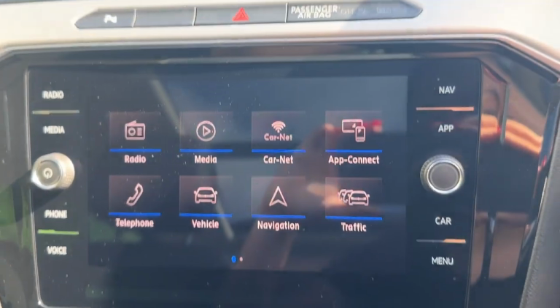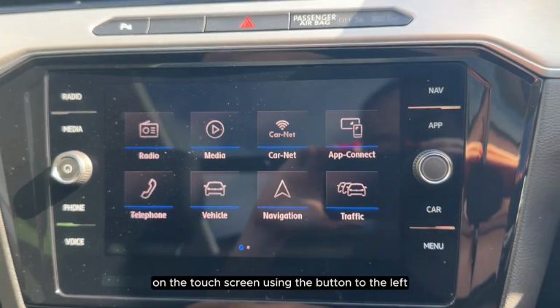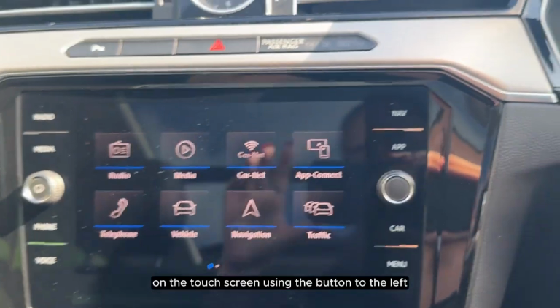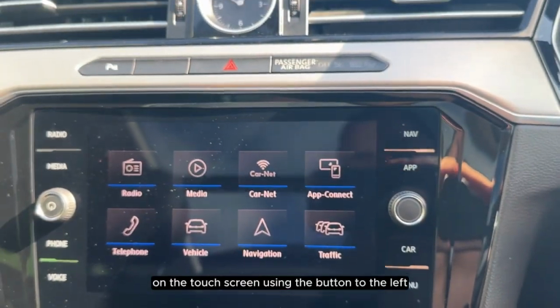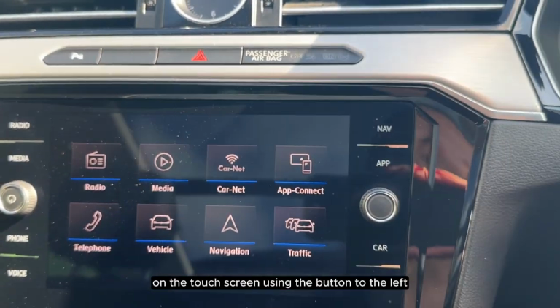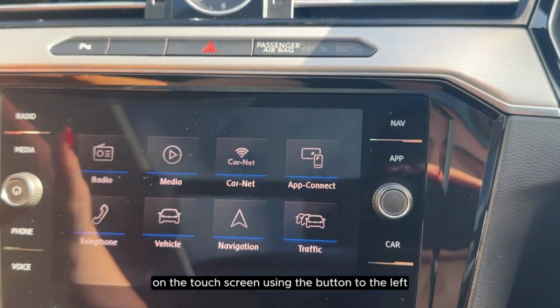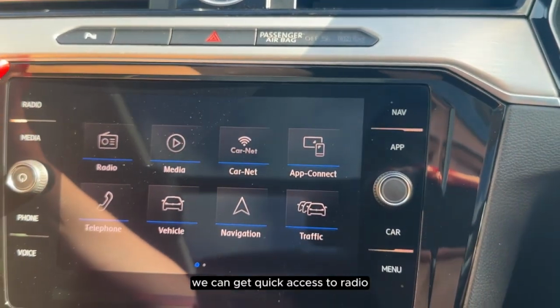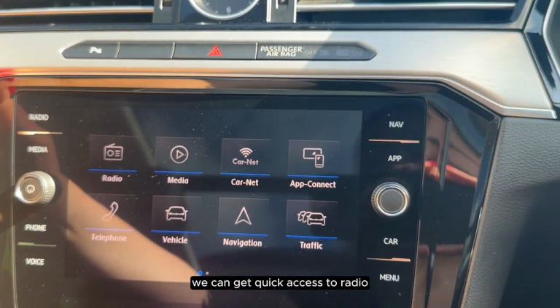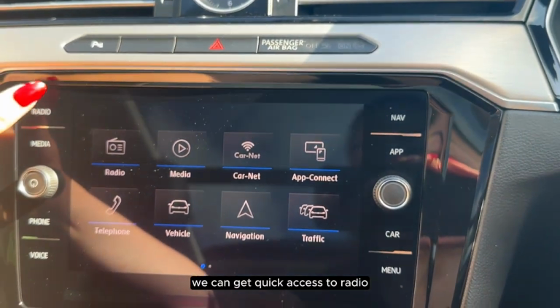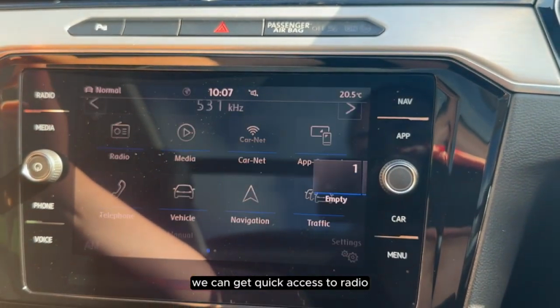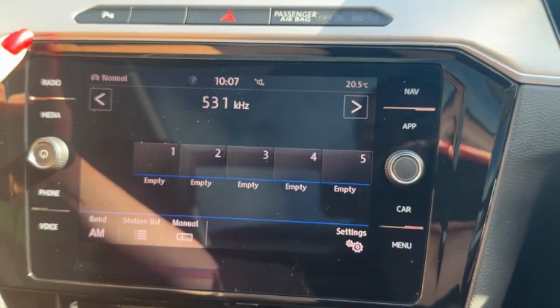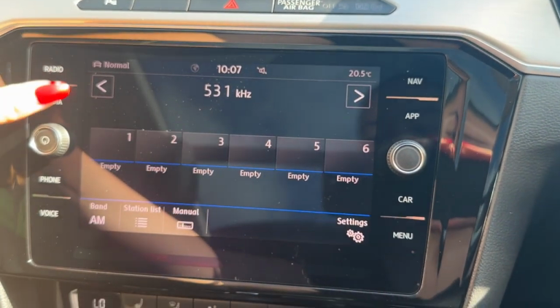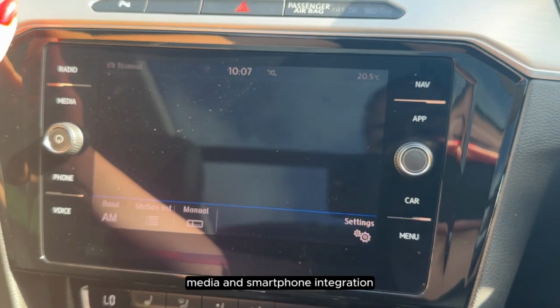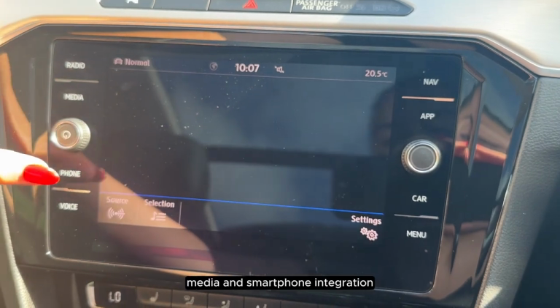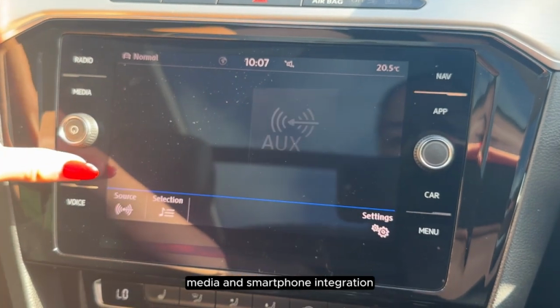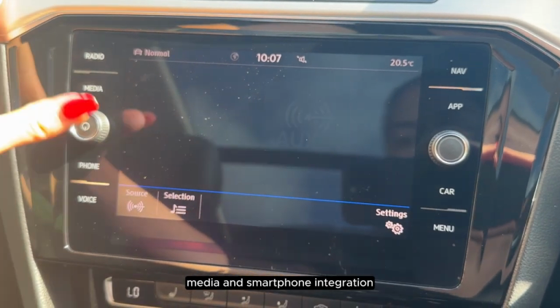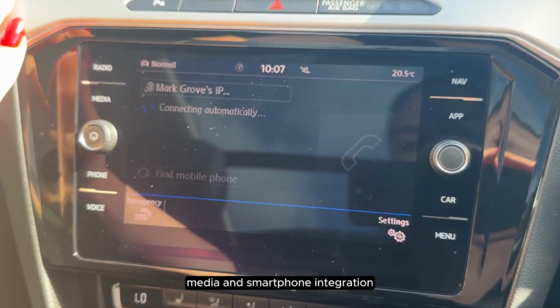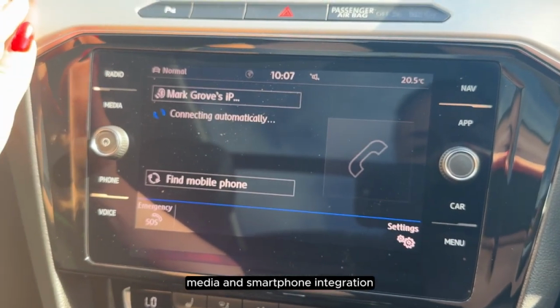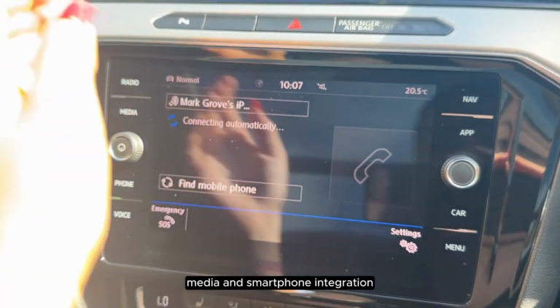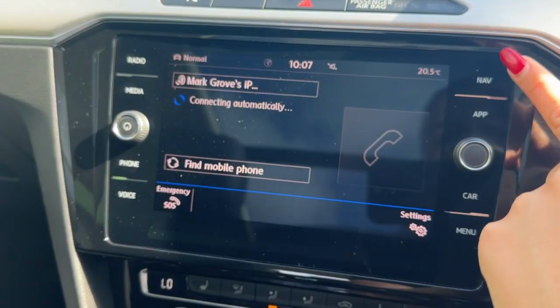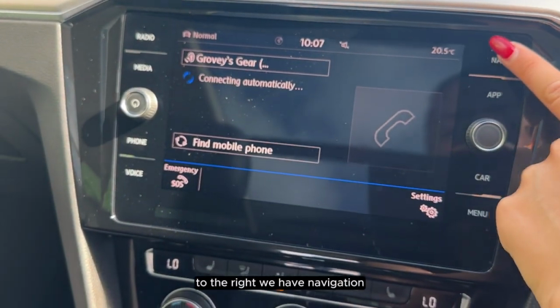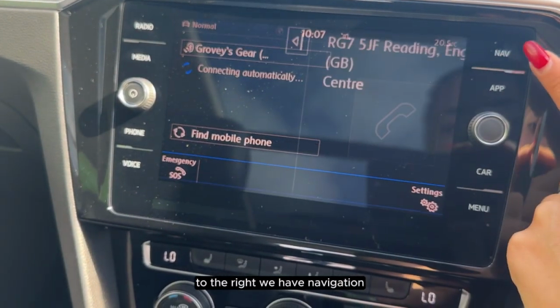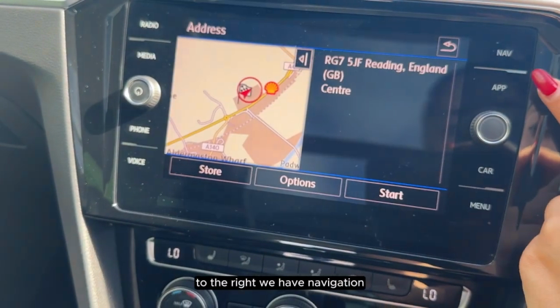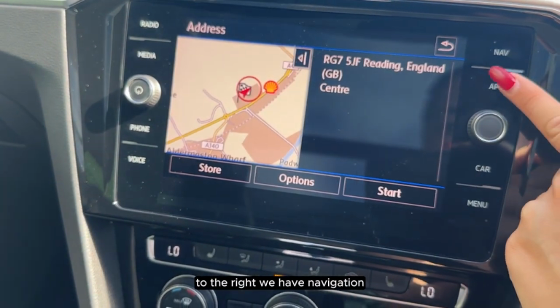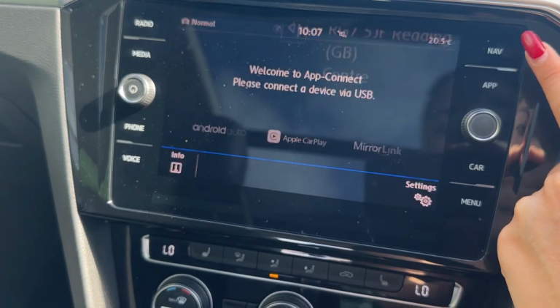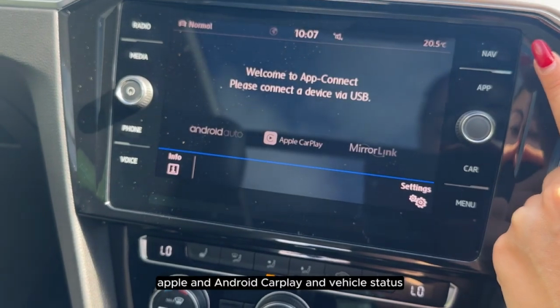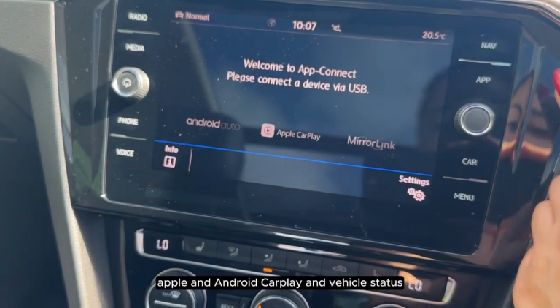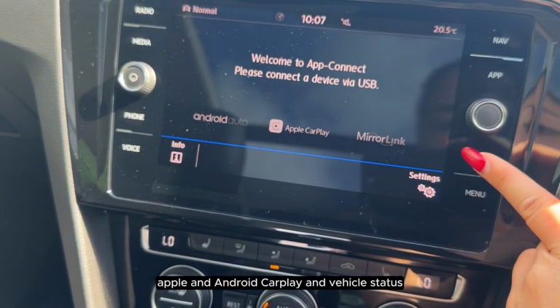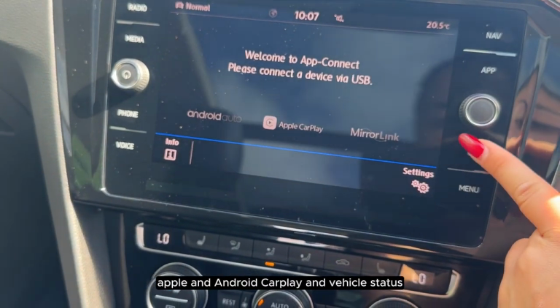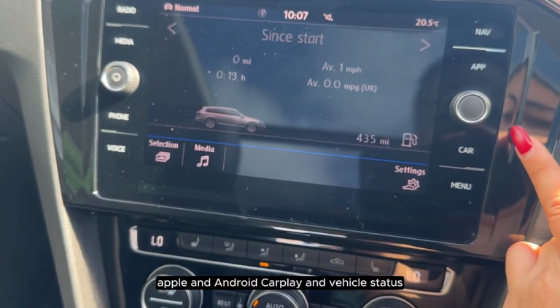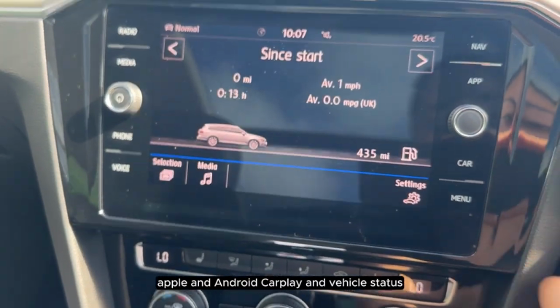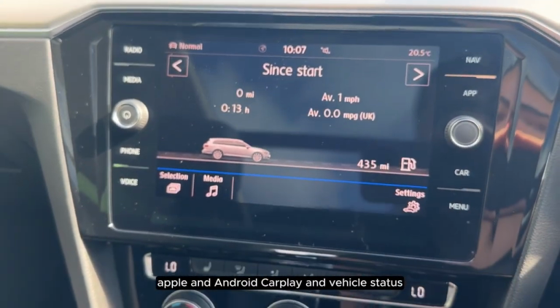On the touchscreen, using the buttons to the left we can get quick access to radio, media, and smartphone integration. To the right we have navigation, Apple and Android CarPlay, and vehicle status.